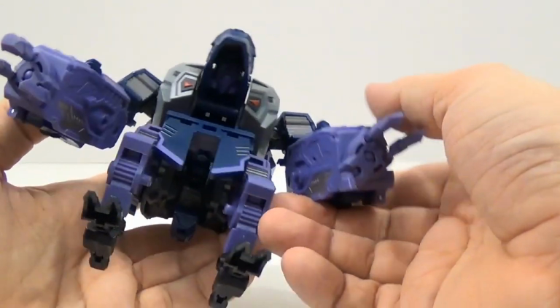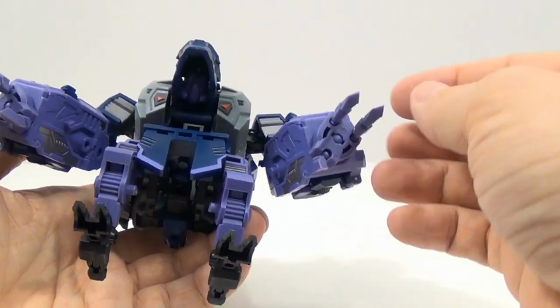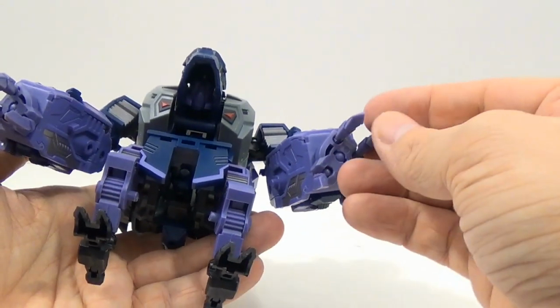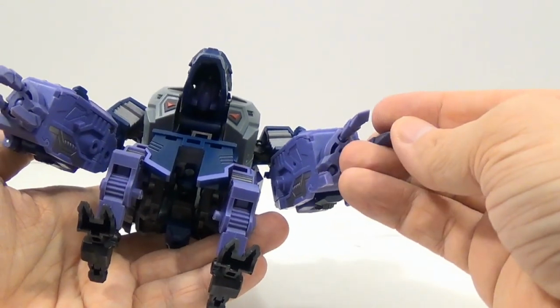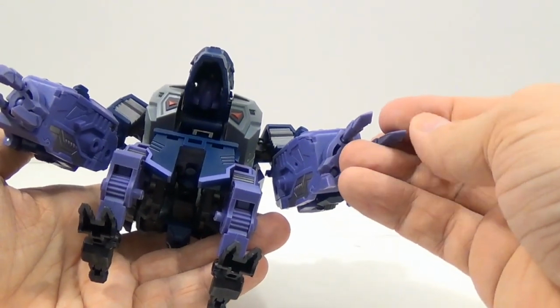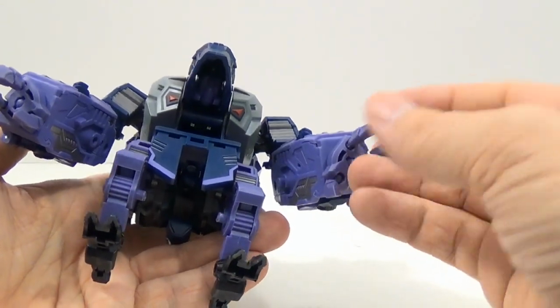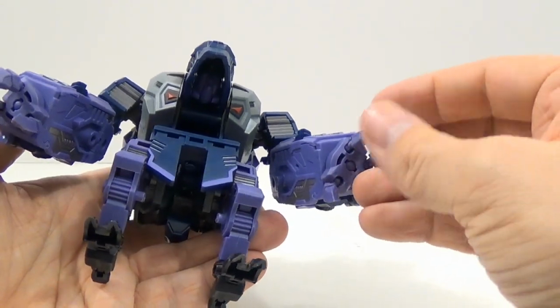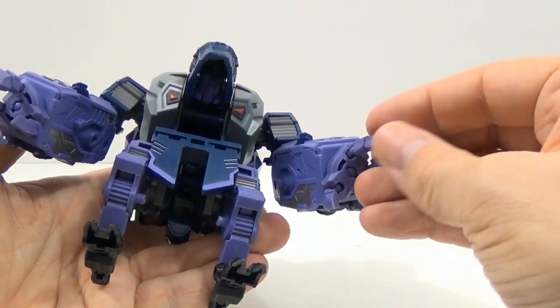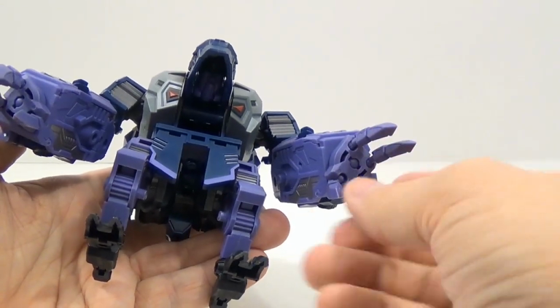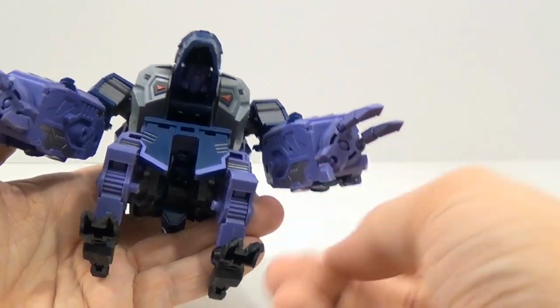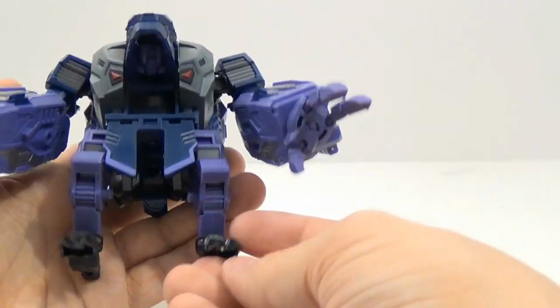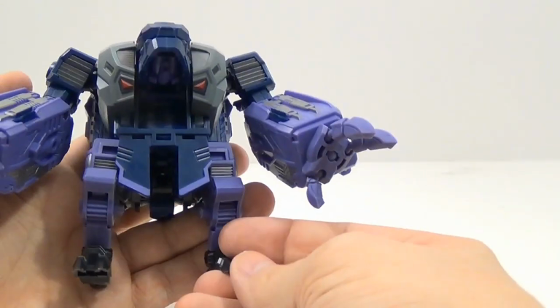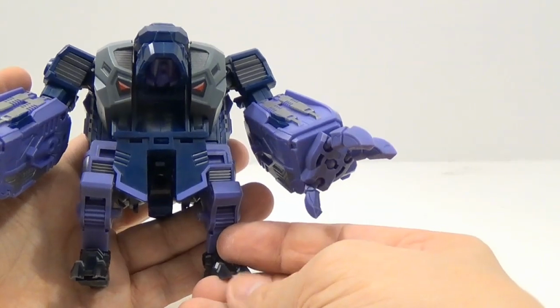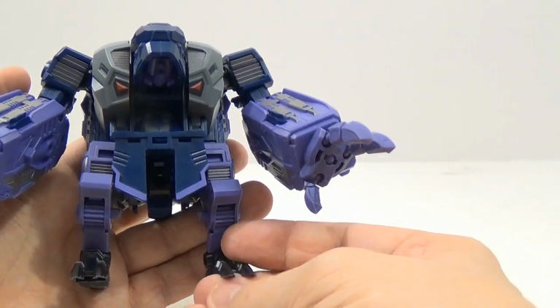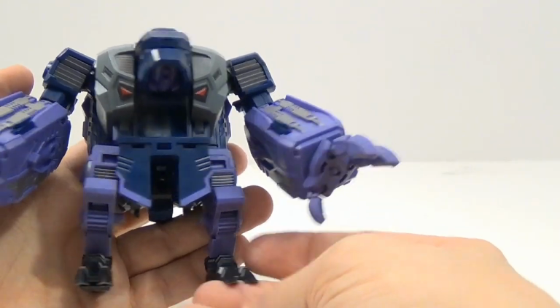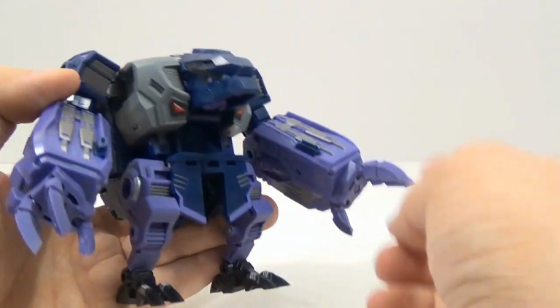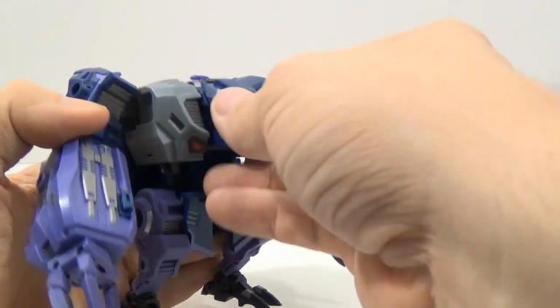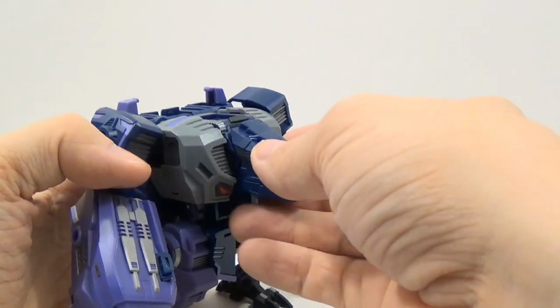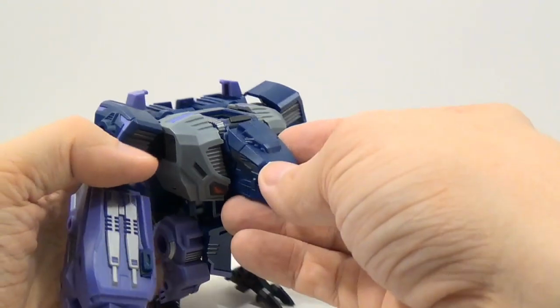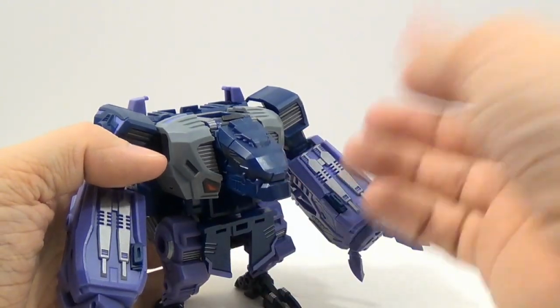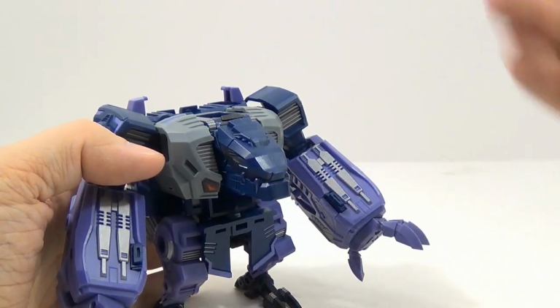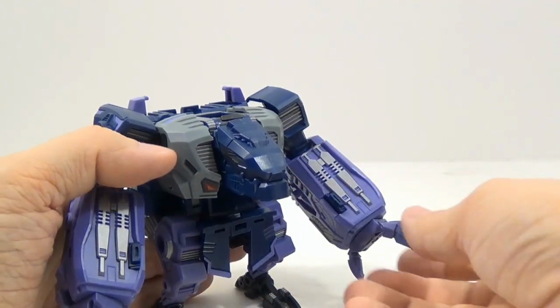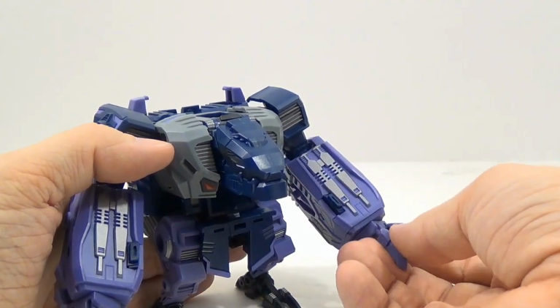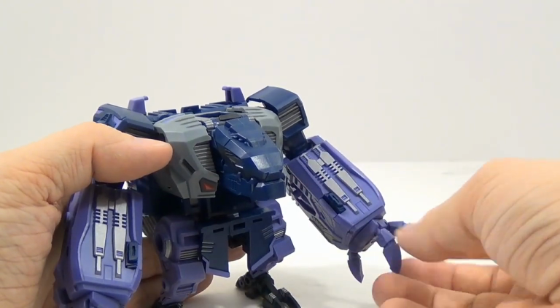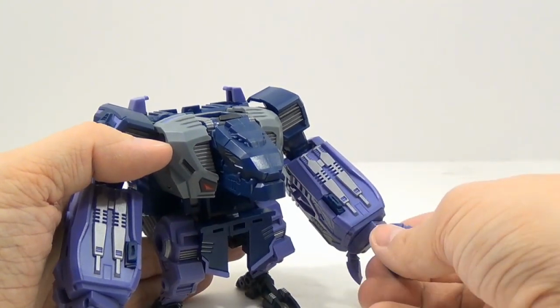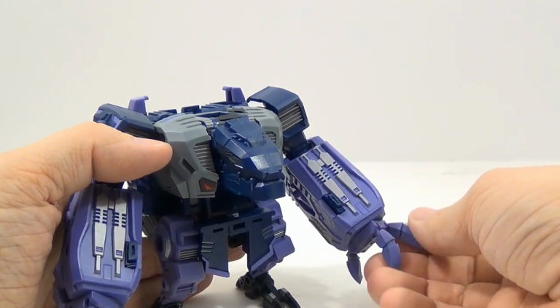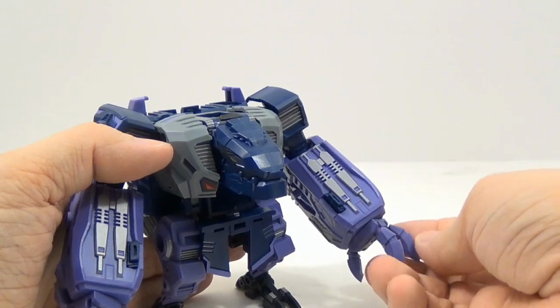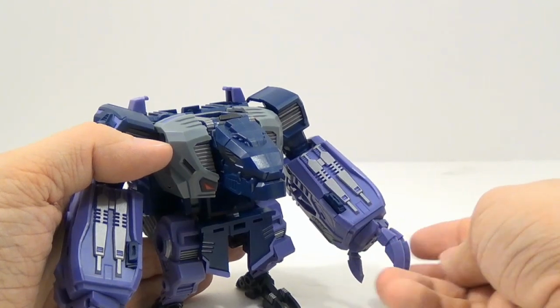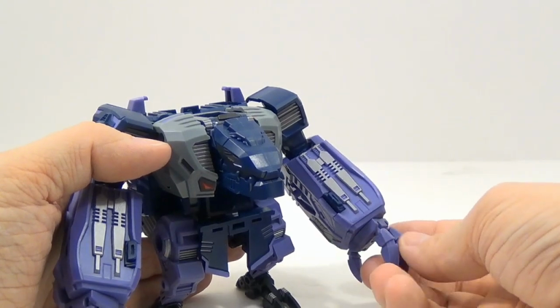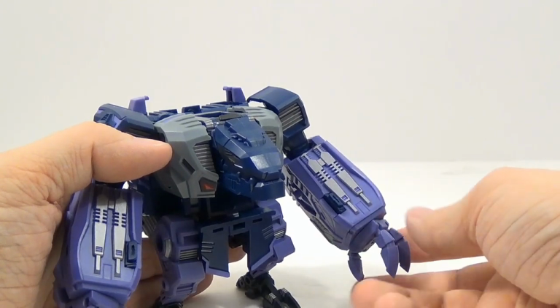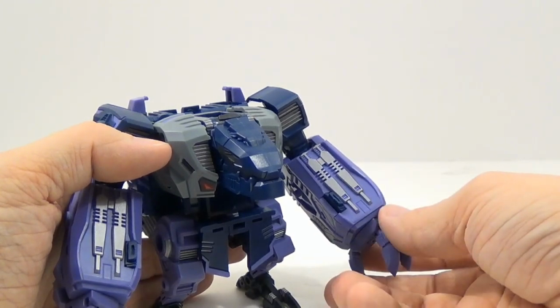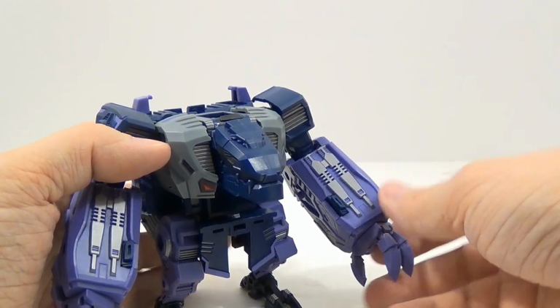Another thing you have to be careful with is these claws. His claws and the claws on his feet are very sharp, so you want to be careful. You don't want to give this to little kids — they could hurt themselves.